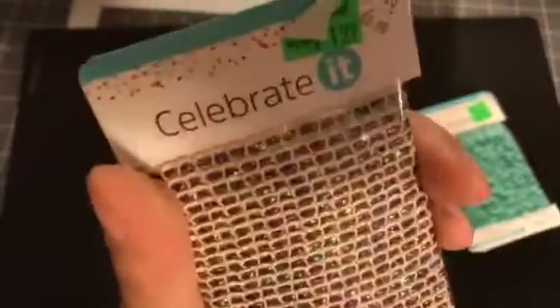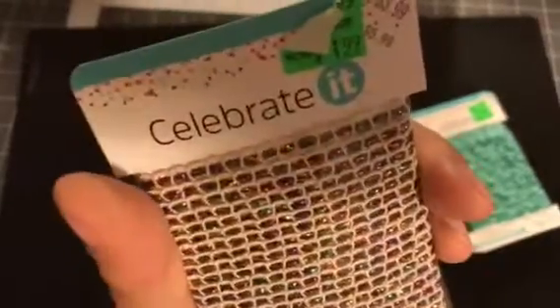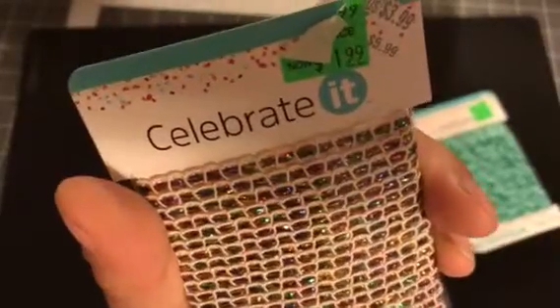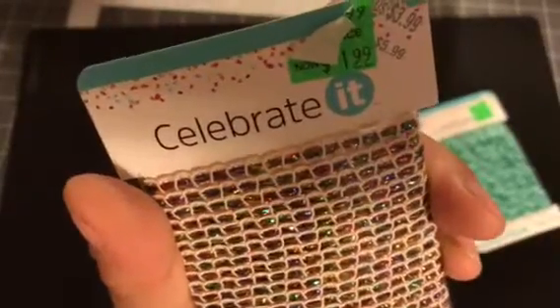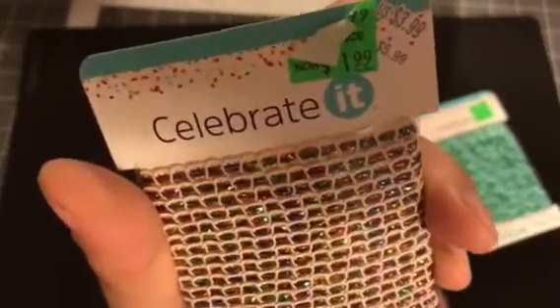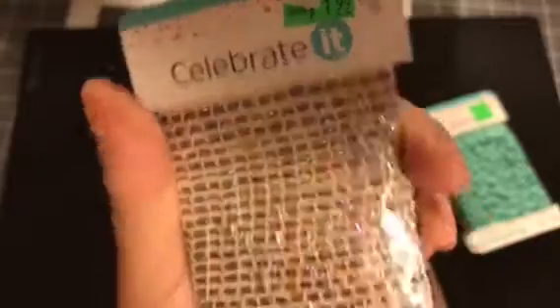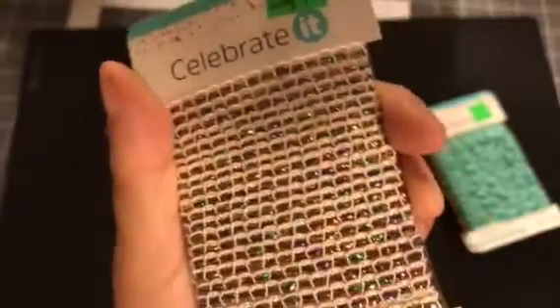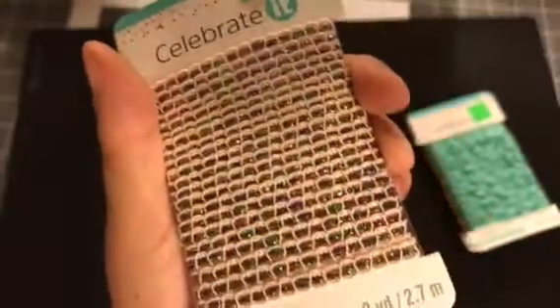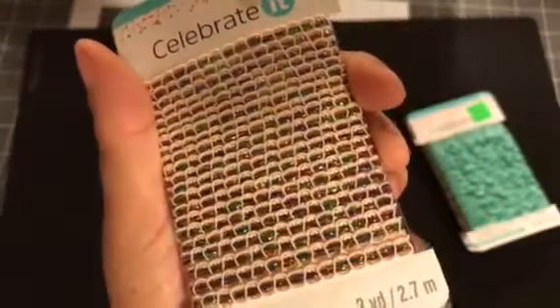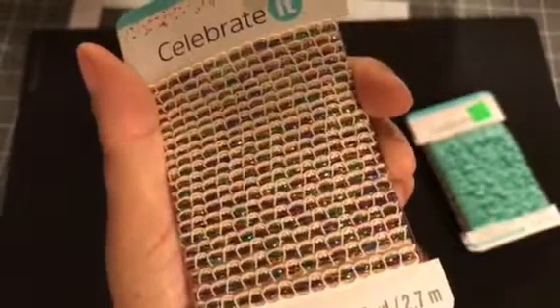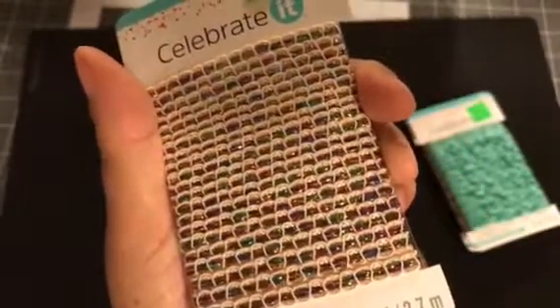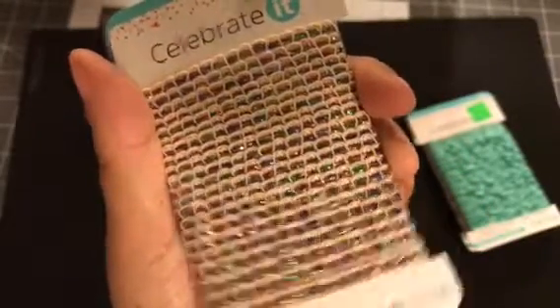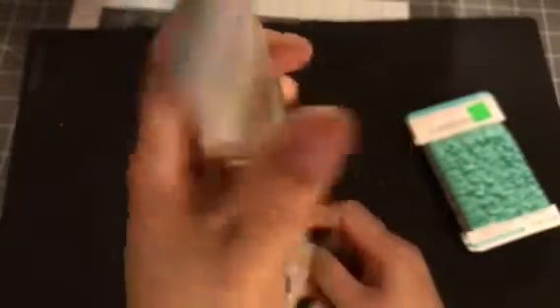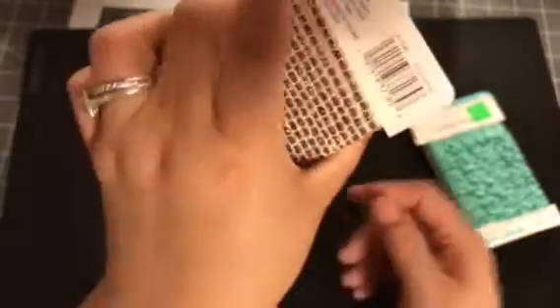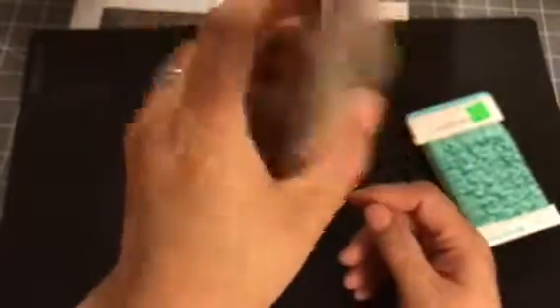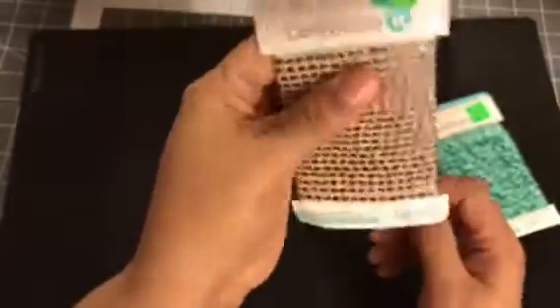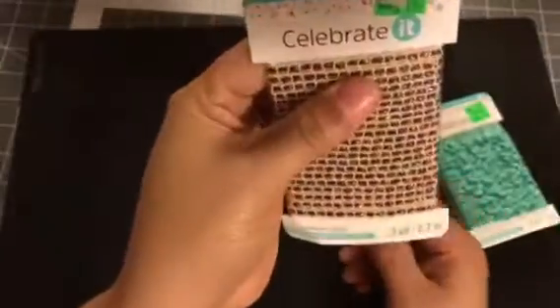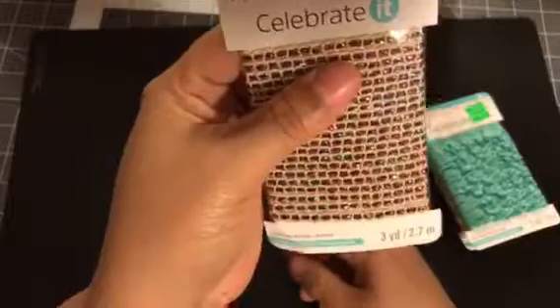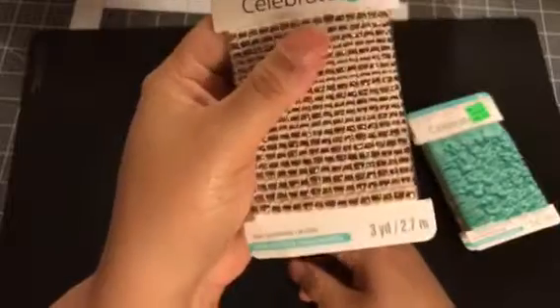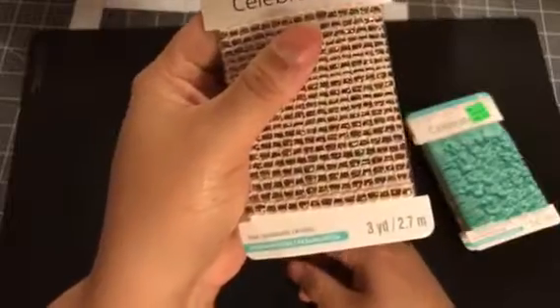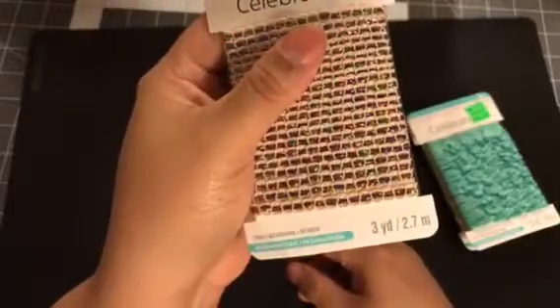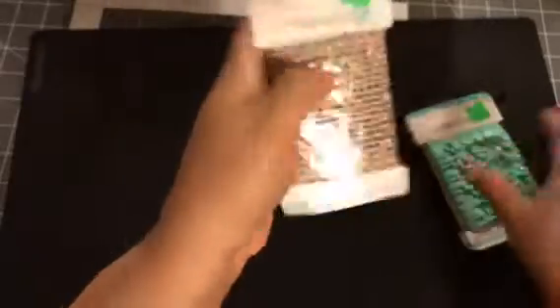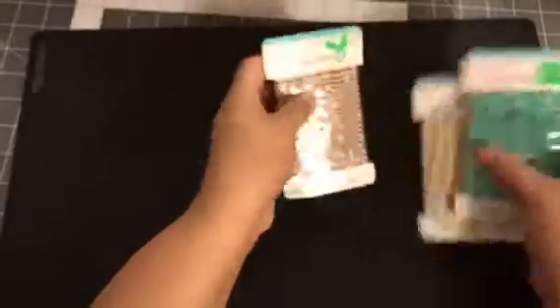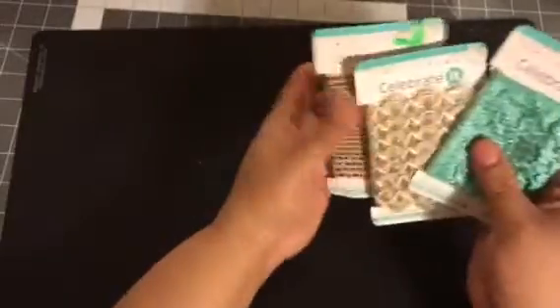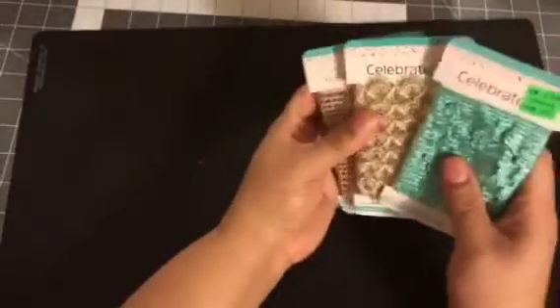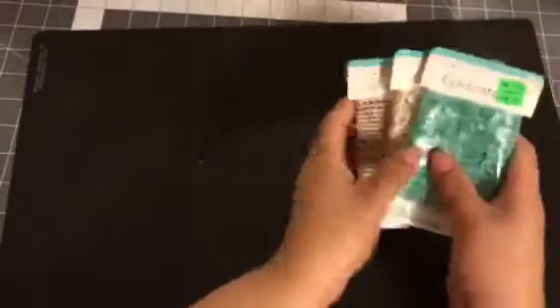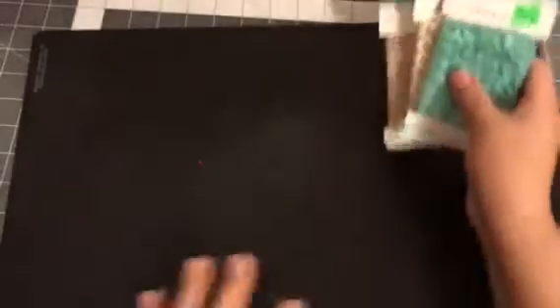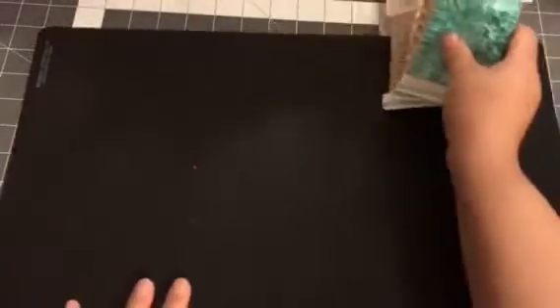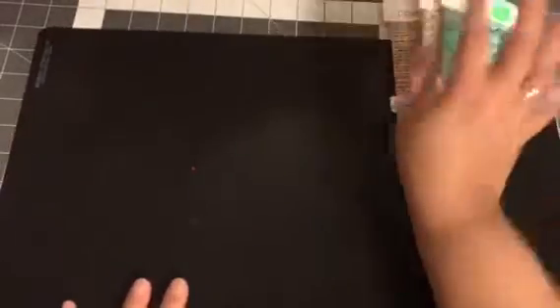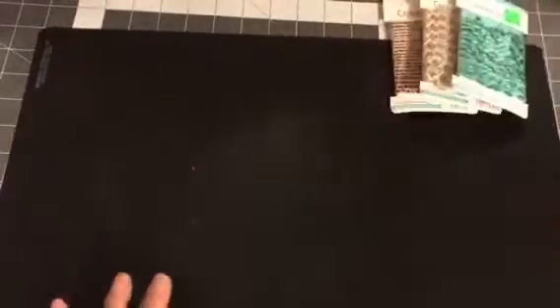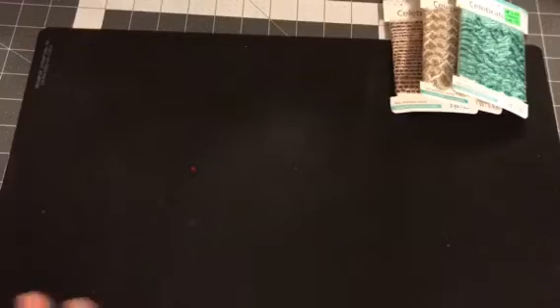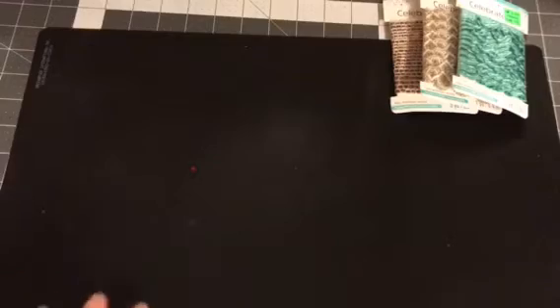I mean, it has reds, greens, and it also has blues in there. But don't you guys see that as Christmassy? On these, you get three yards. So those were the three trims I picked up — they had so many more, guys, so many more.